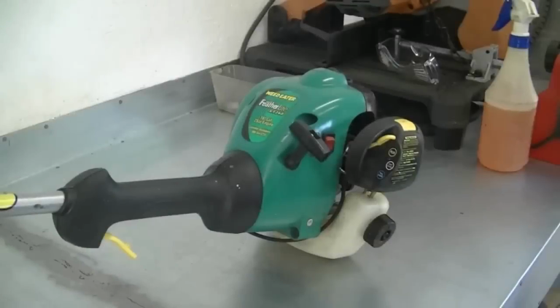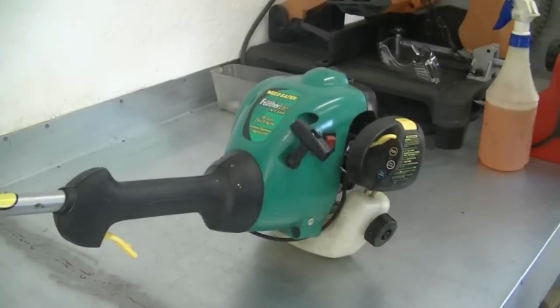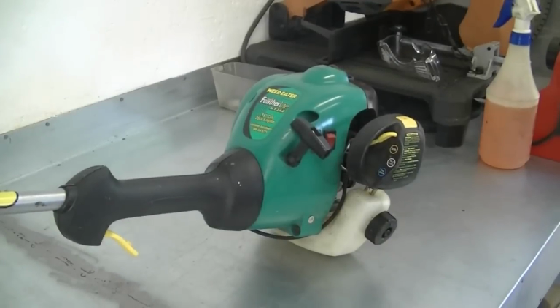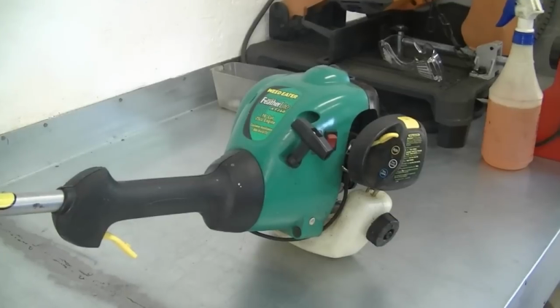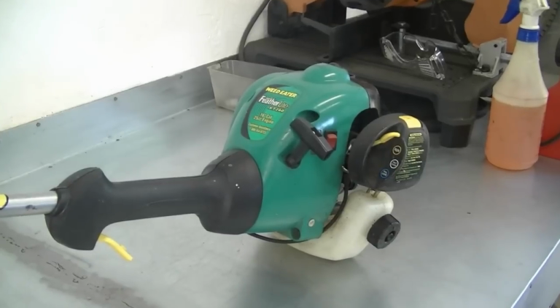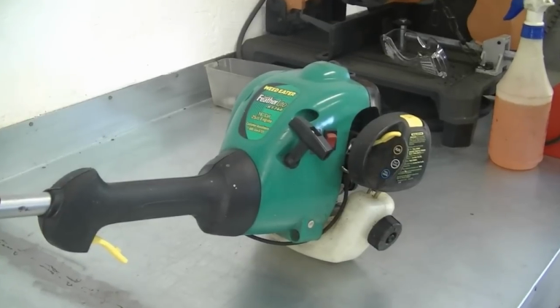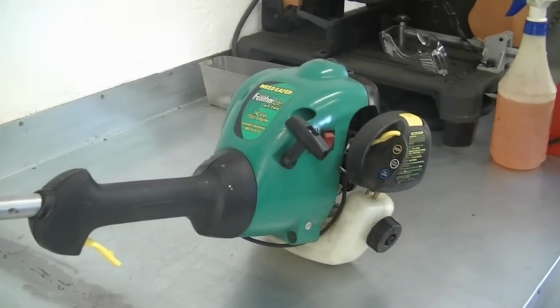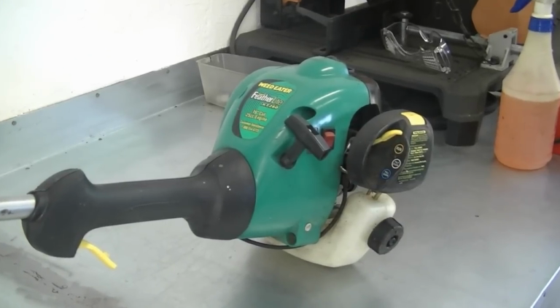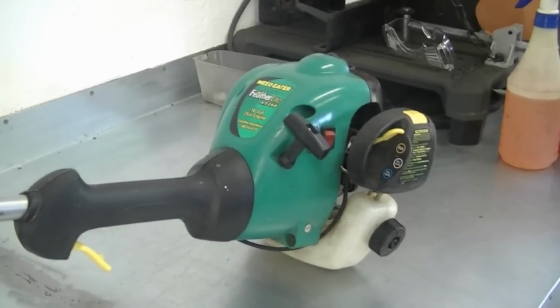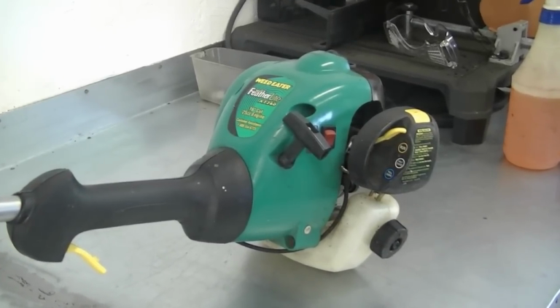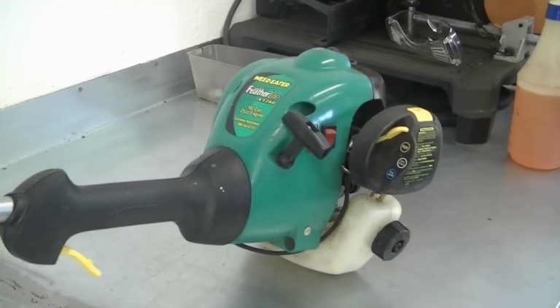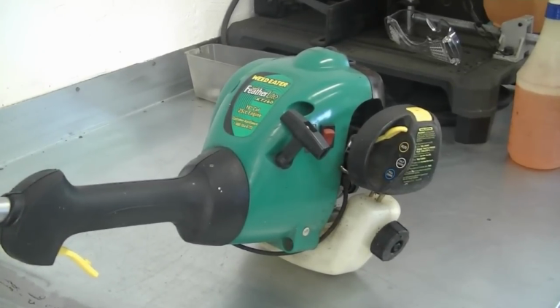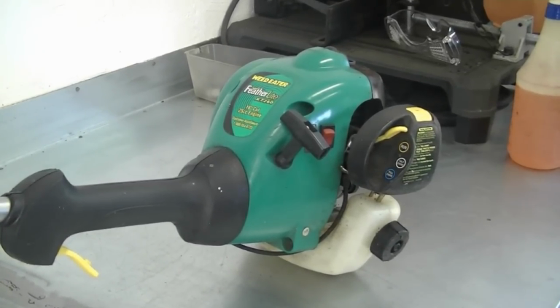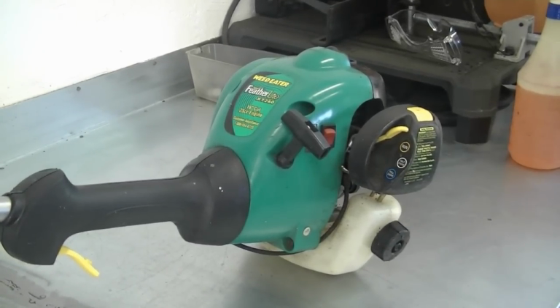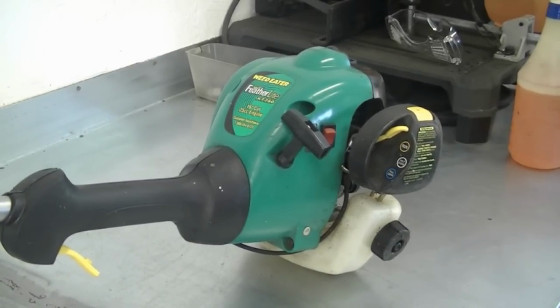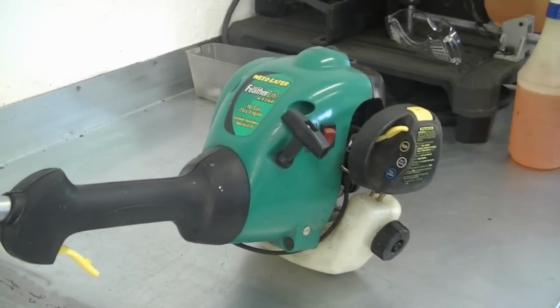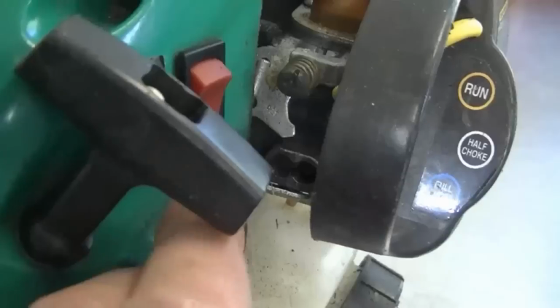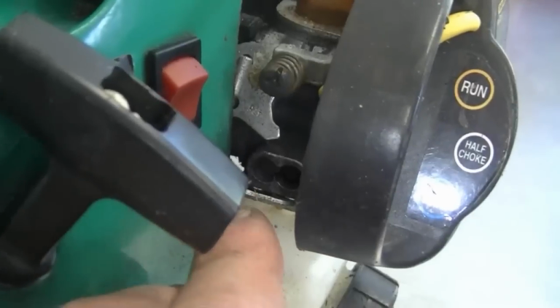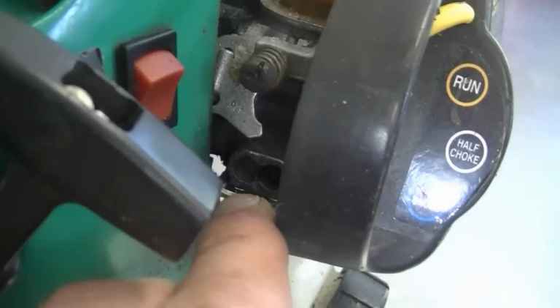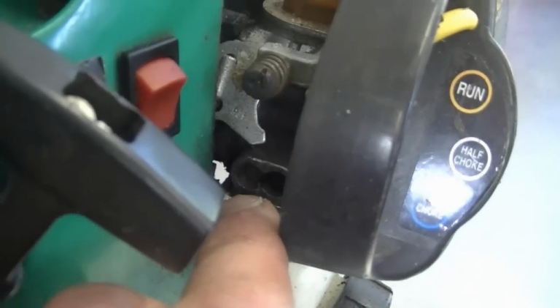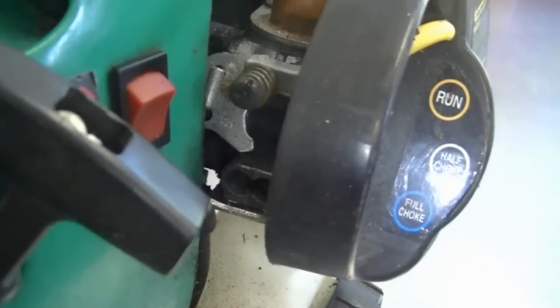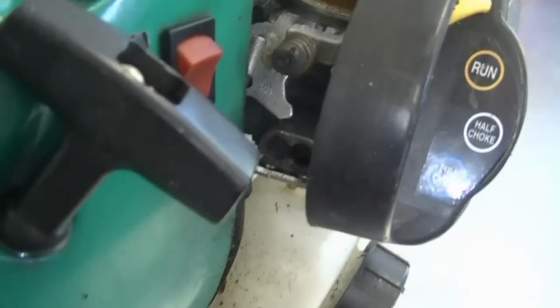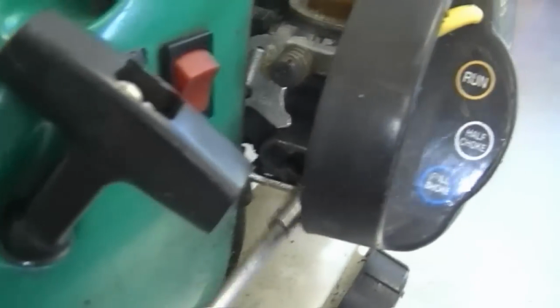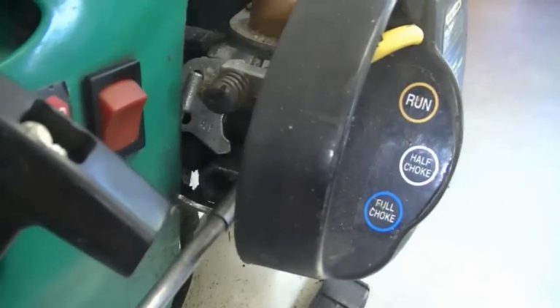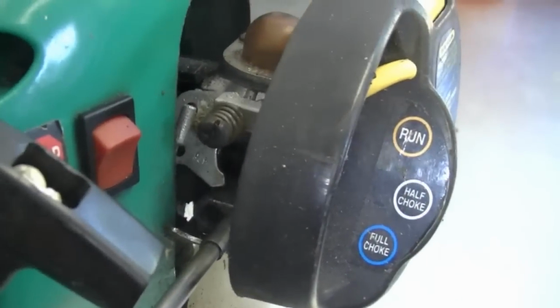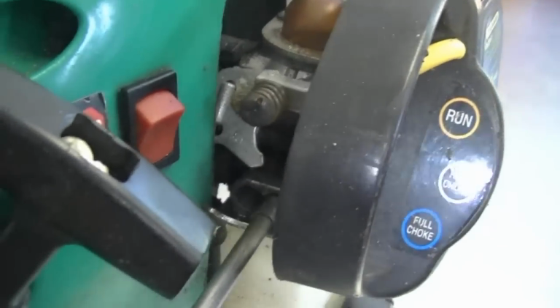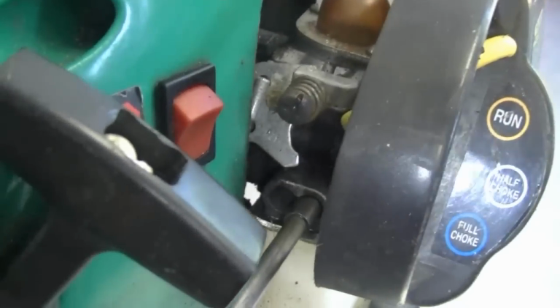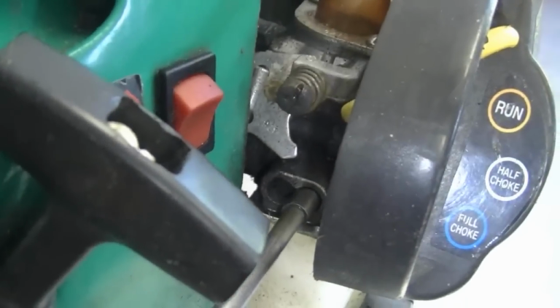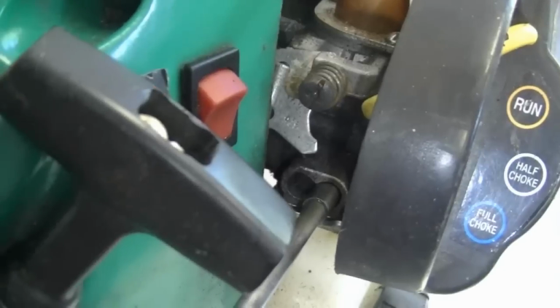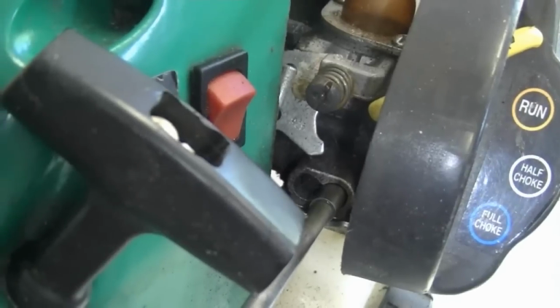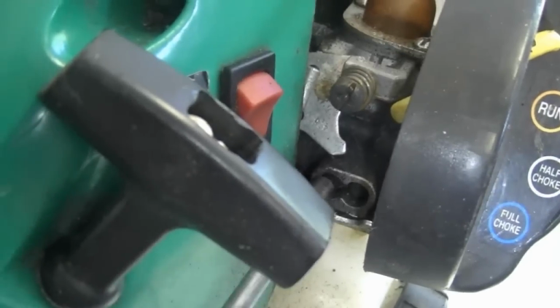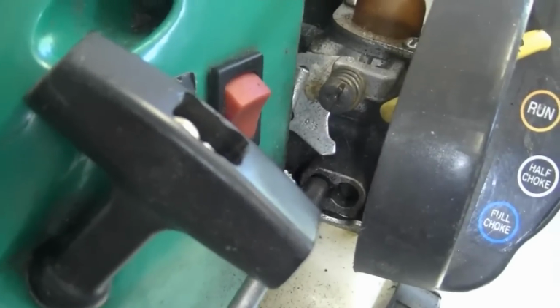This tool comes in handy when adjusting the carburetor on these weed eaters — this is the same one I used in a previous video. On this weed eater the screws are over here, so you would just insert the tool right onto the screw like this and then adjust the carburetor.